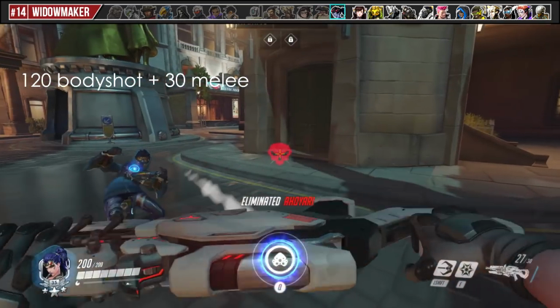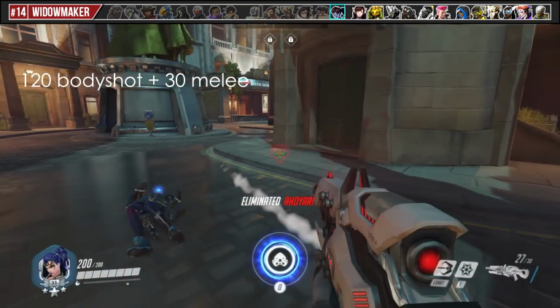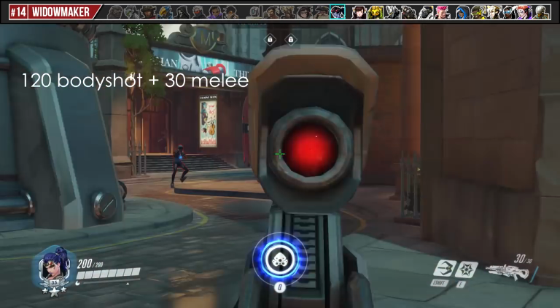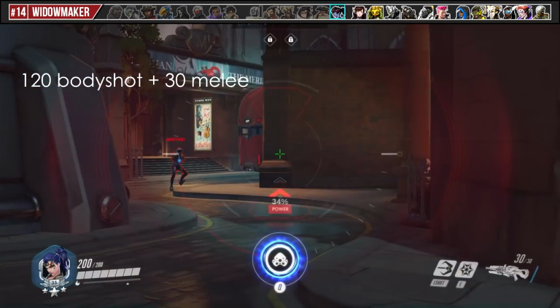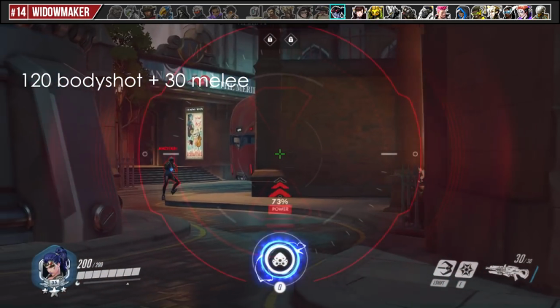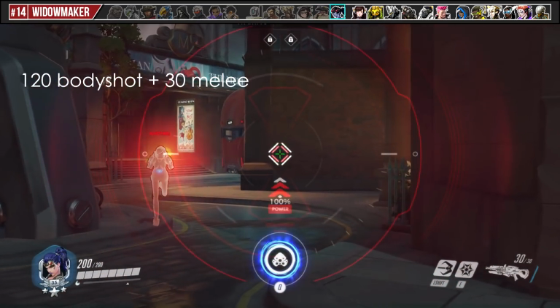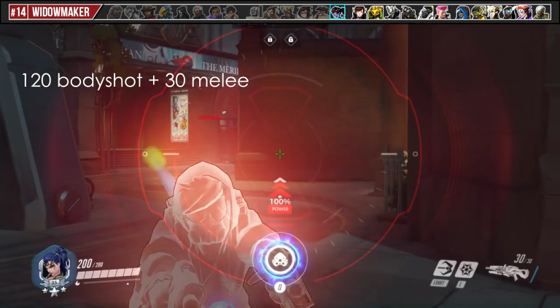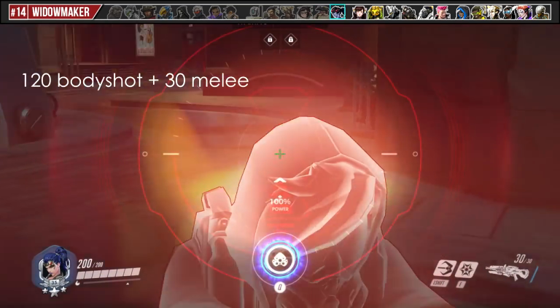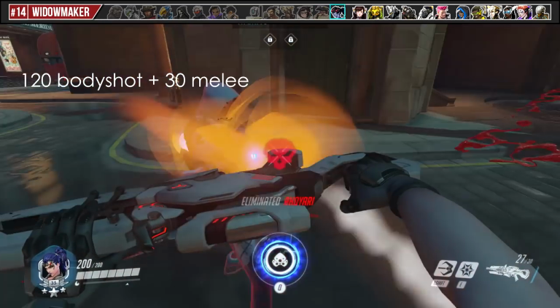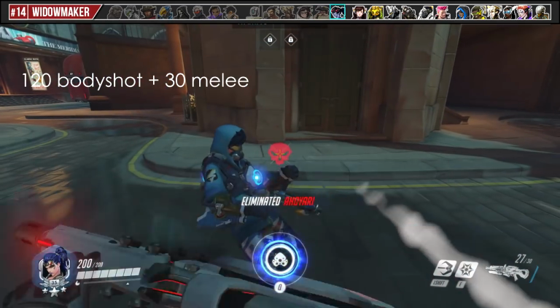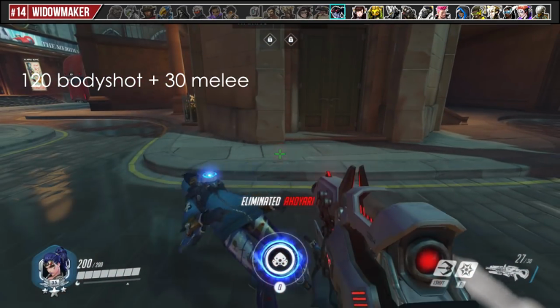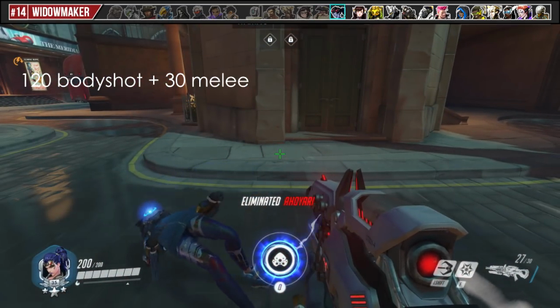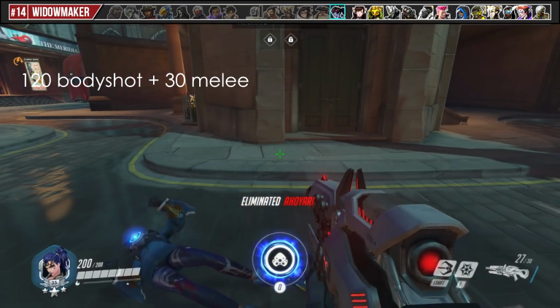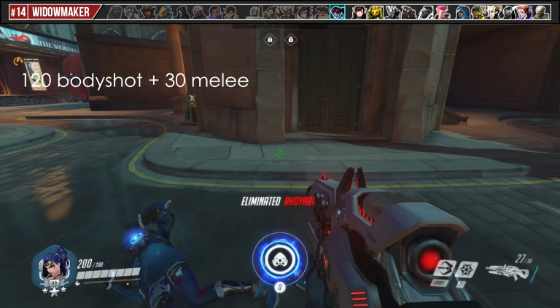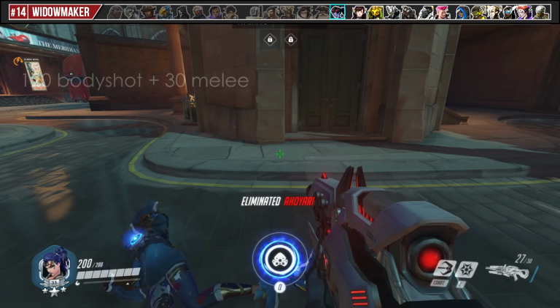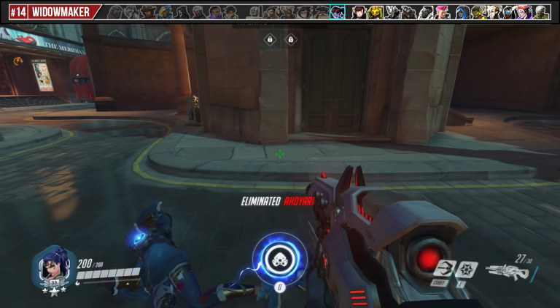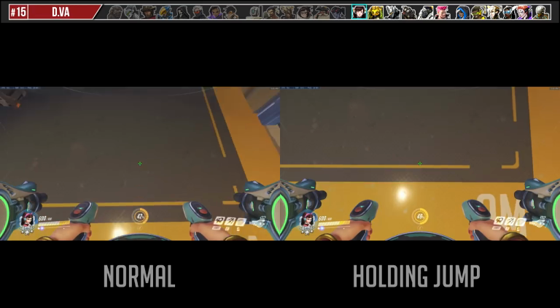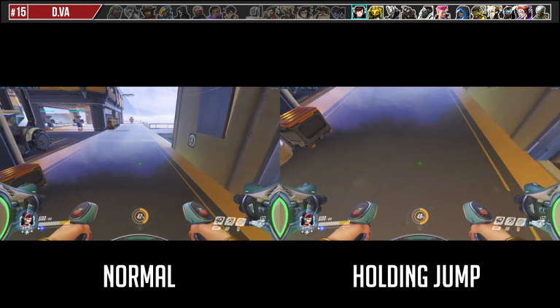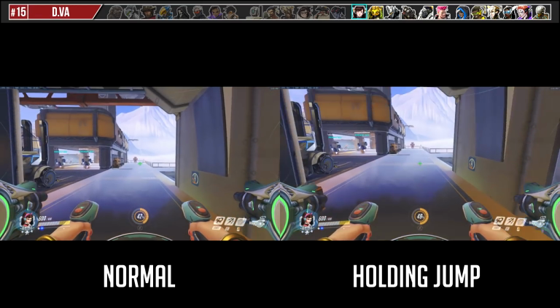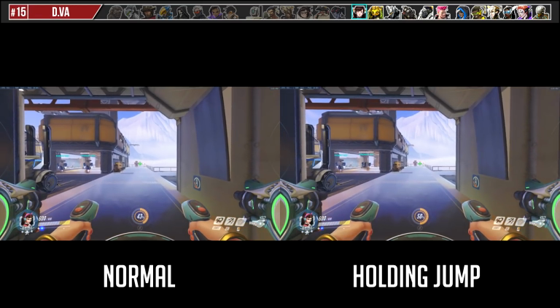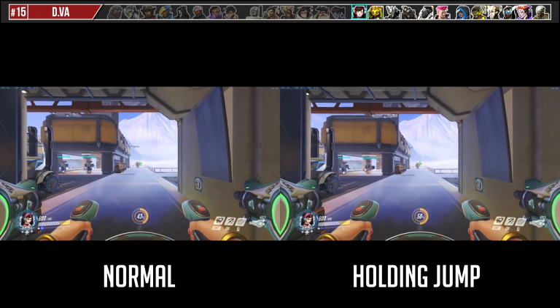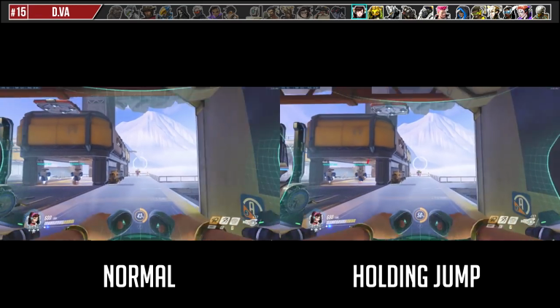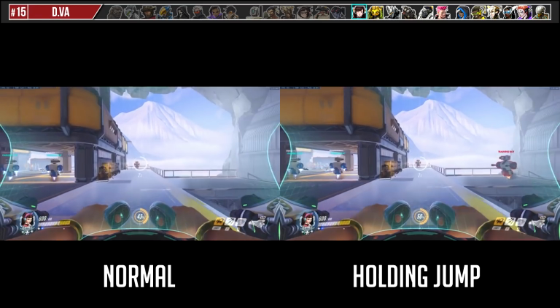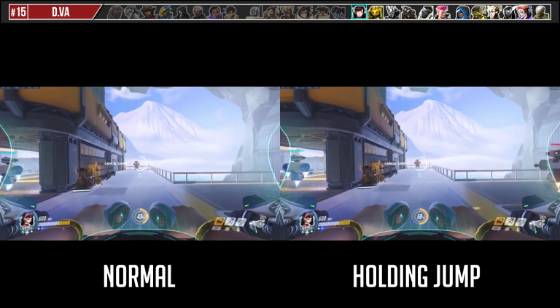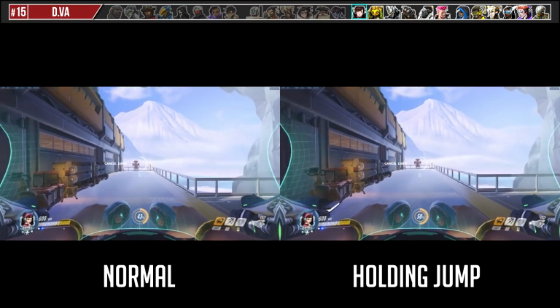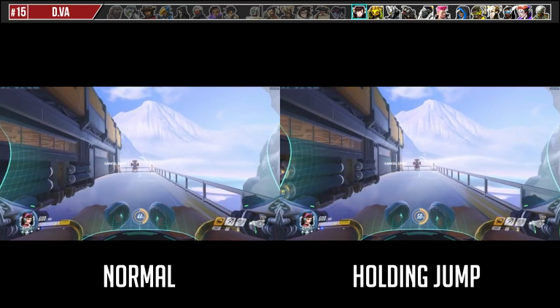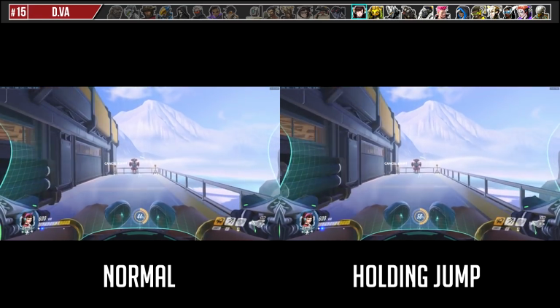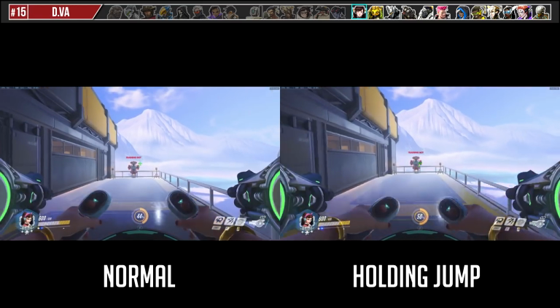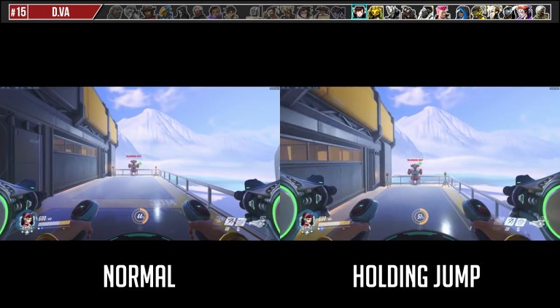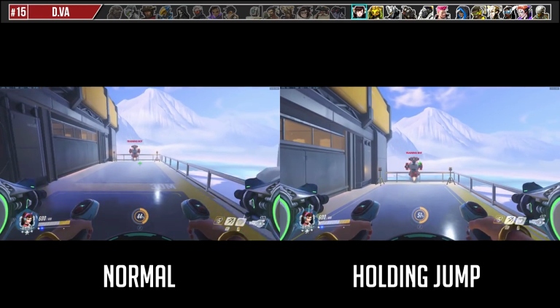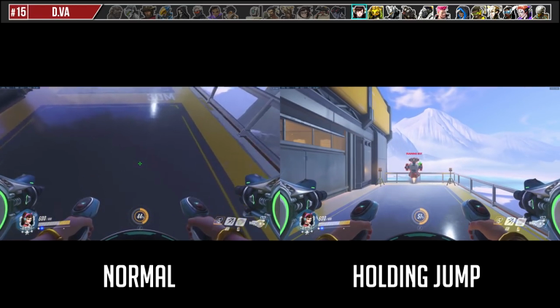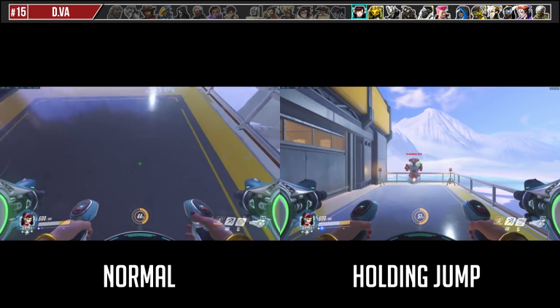For Widowmaker, you can combo a shot into melee if the enemy happens to be really close to you. If you hold the jump button at the end of a booster jet, you can gain a little bit of extra distance.